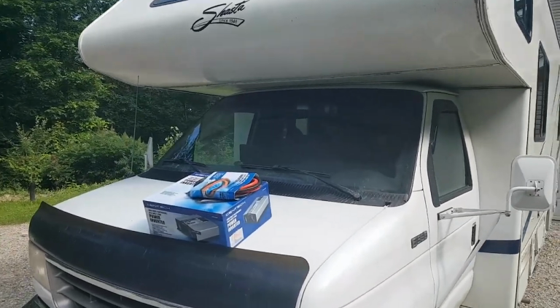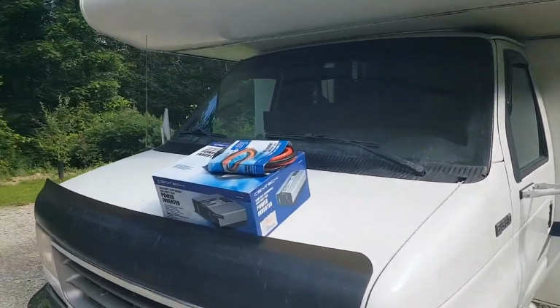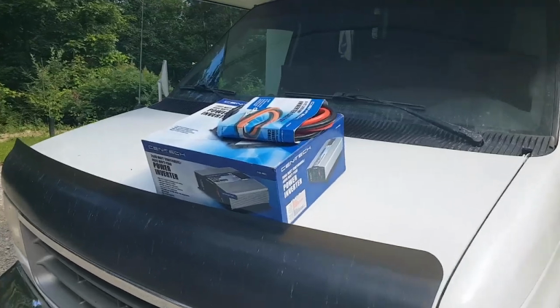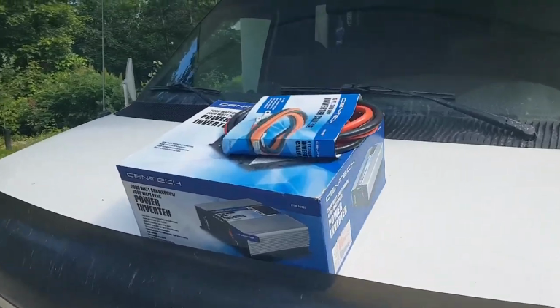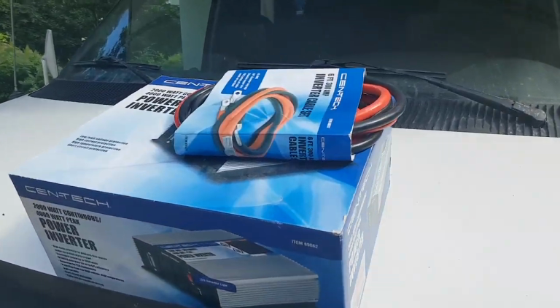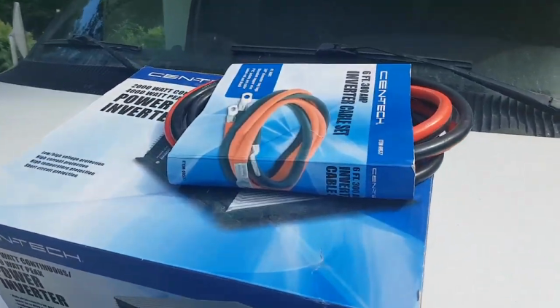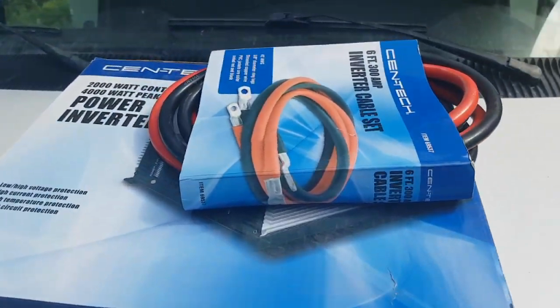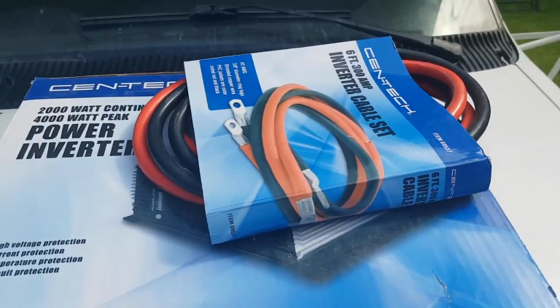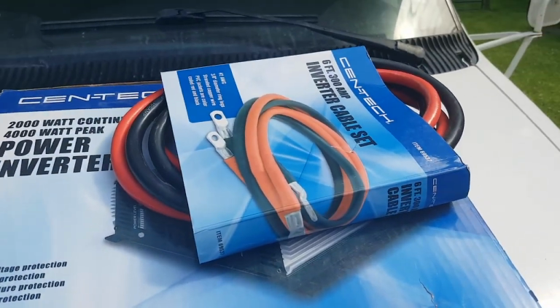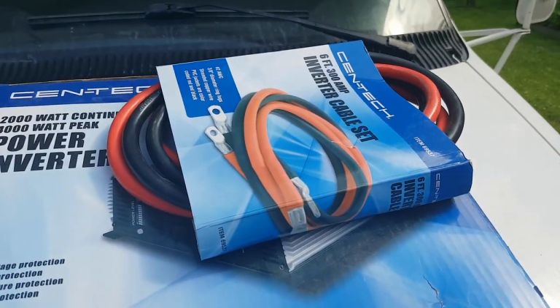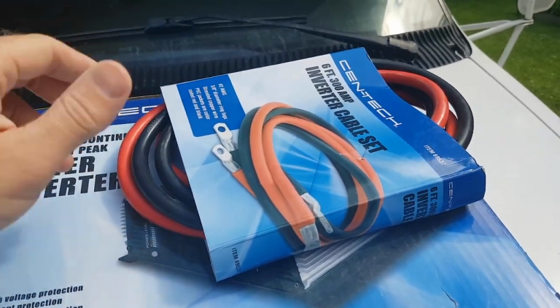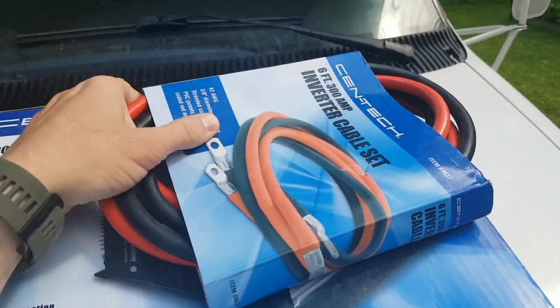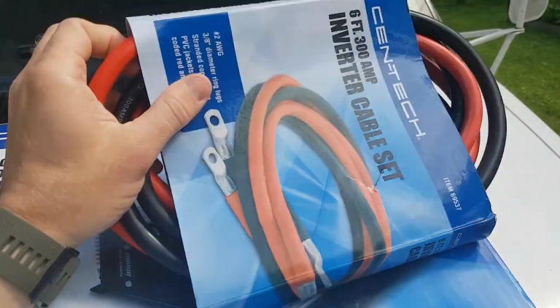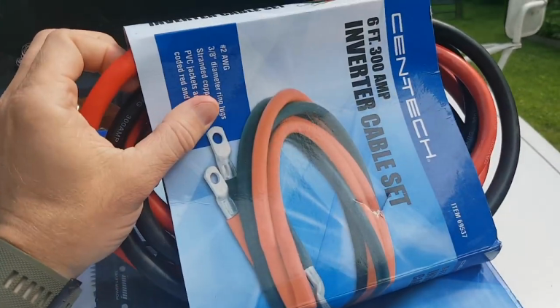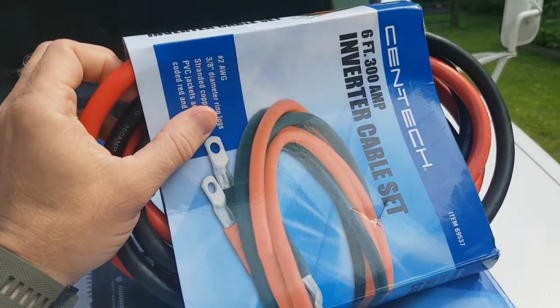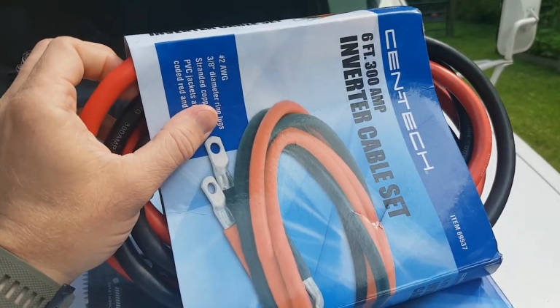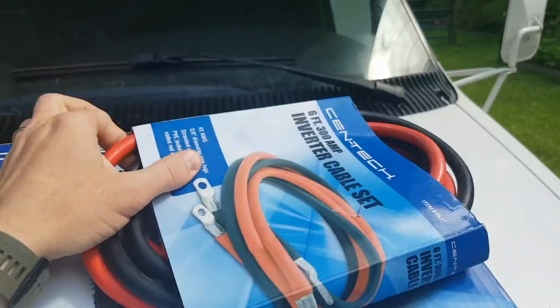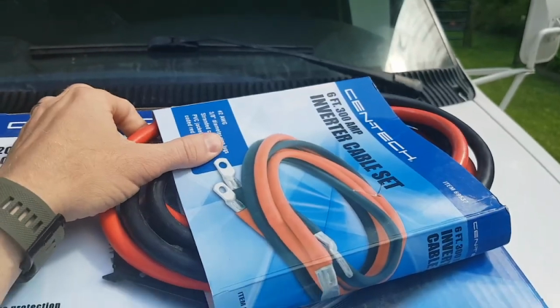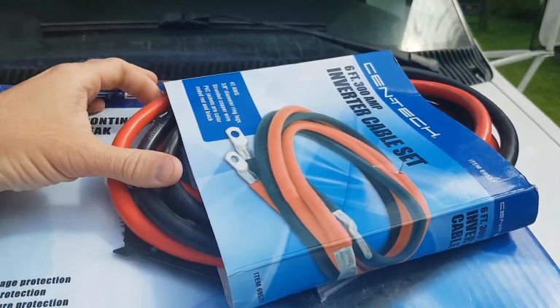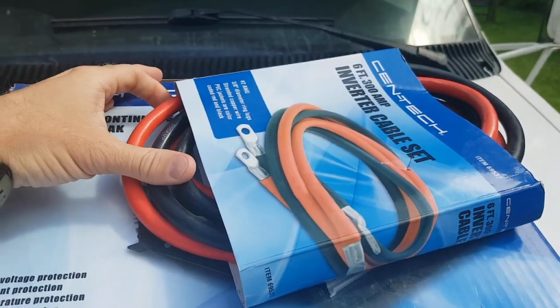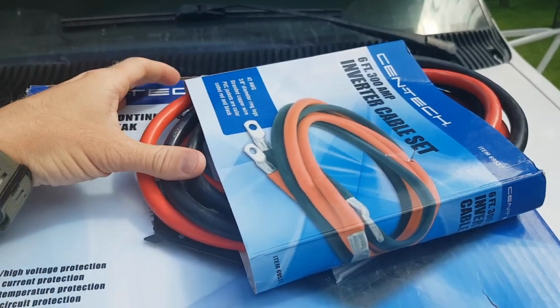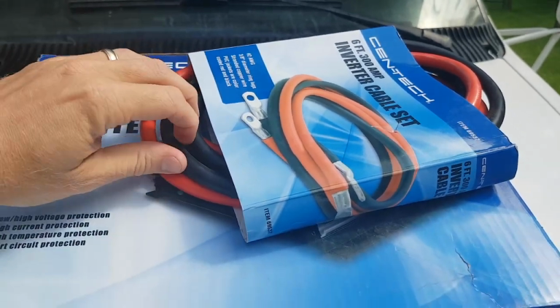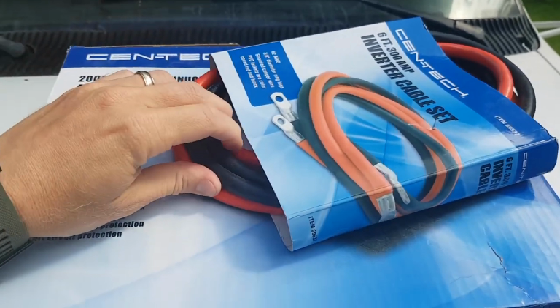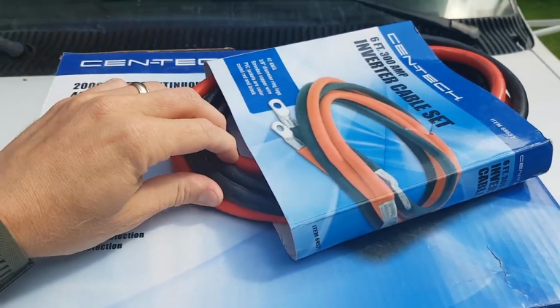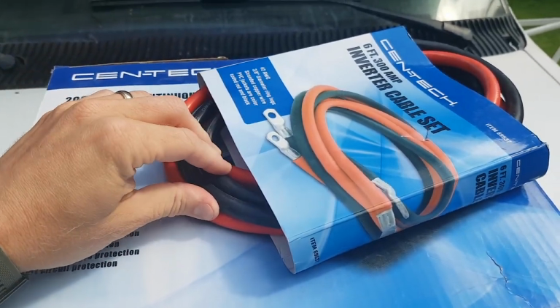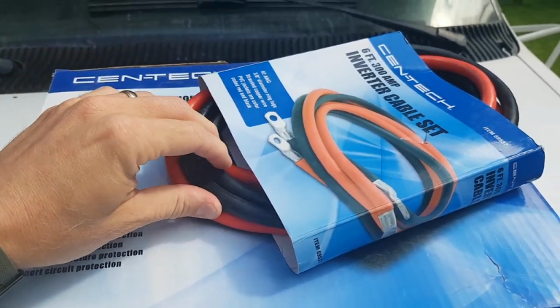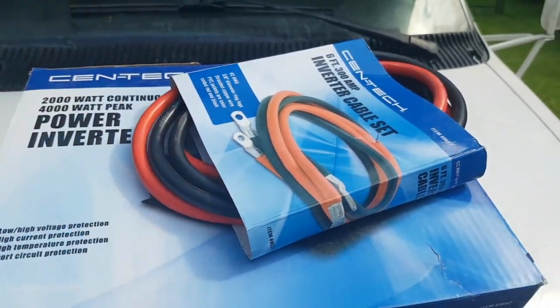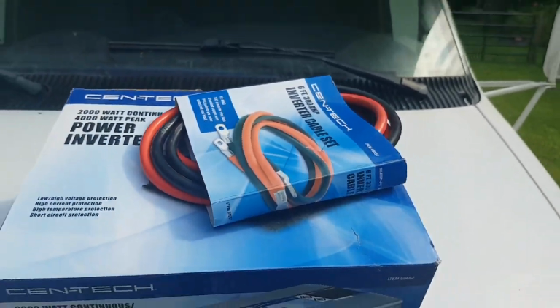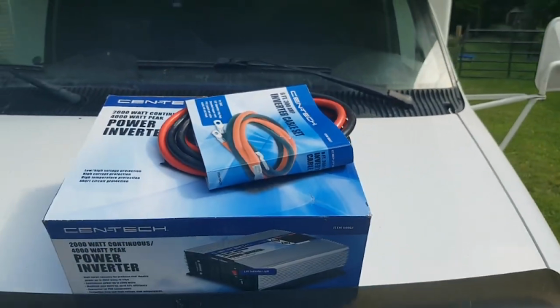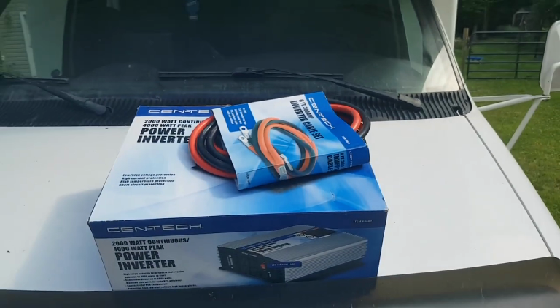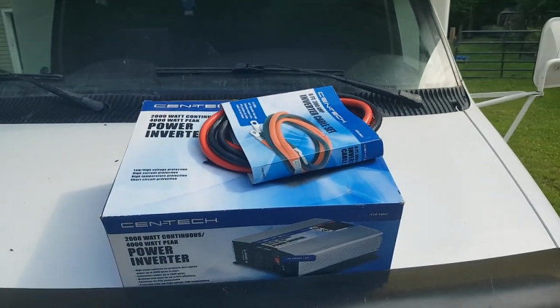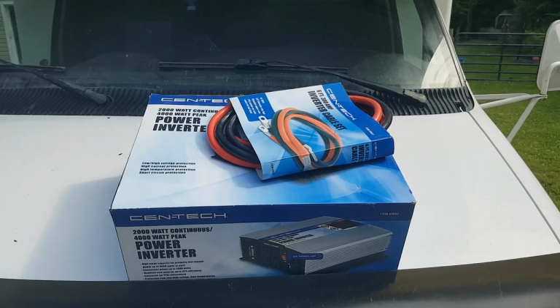I purchased the 300 amp inverter cable set from Harbor Freight as well, so there's no excuse for it not getting enough power. I'm going to go ahead and hook this up and see what happens.